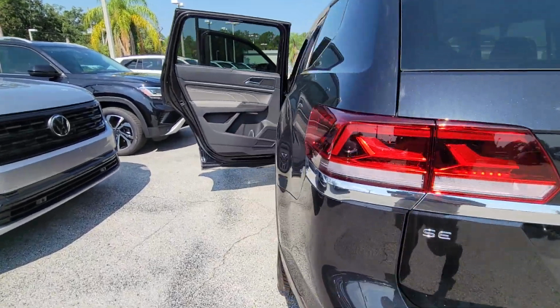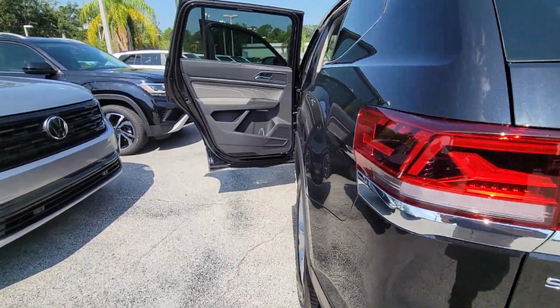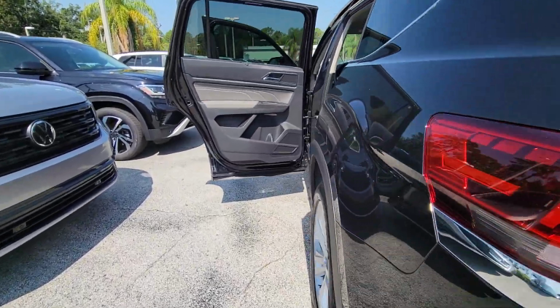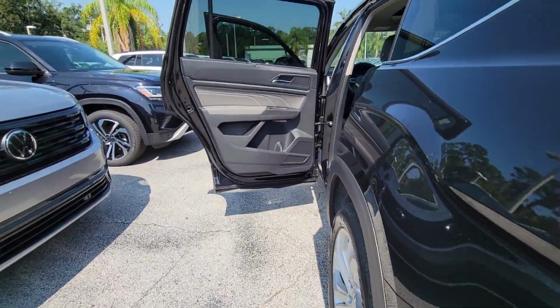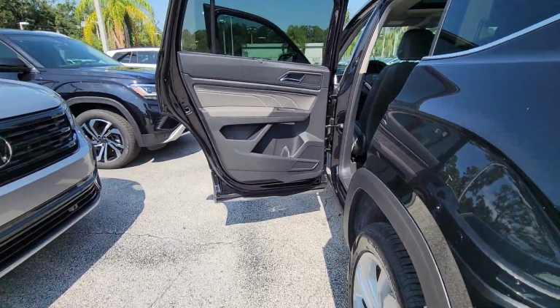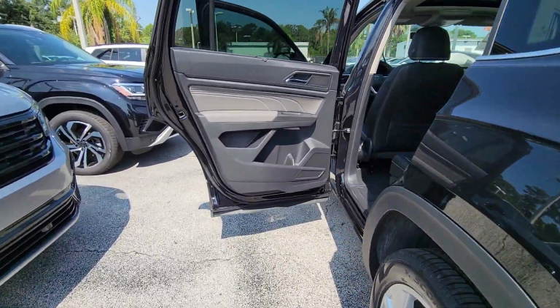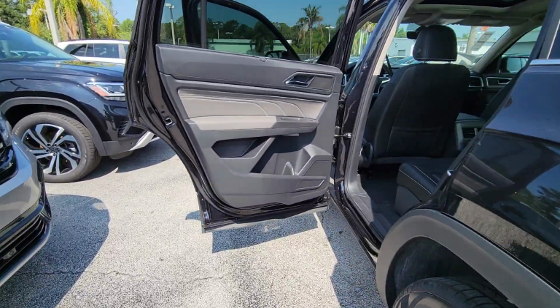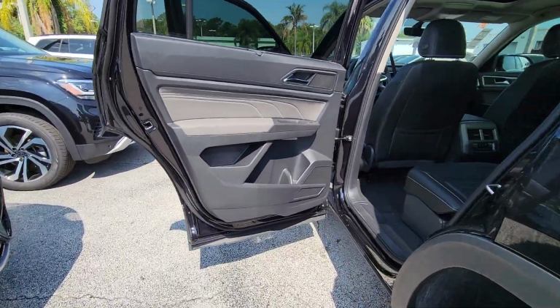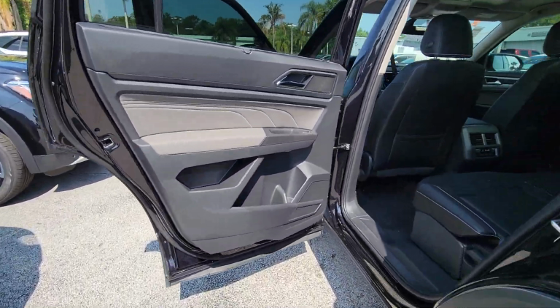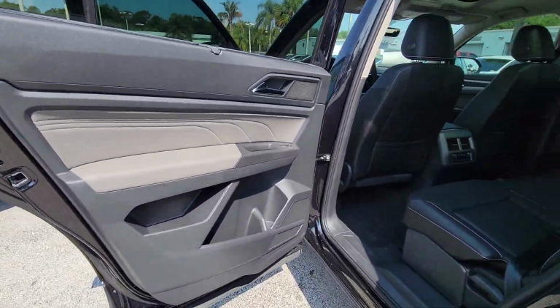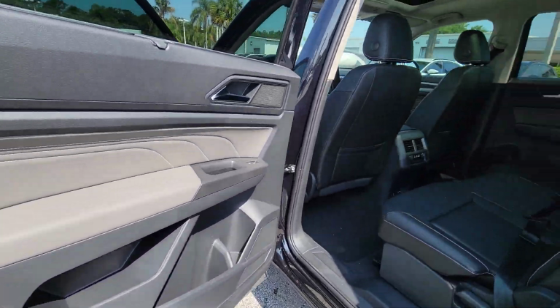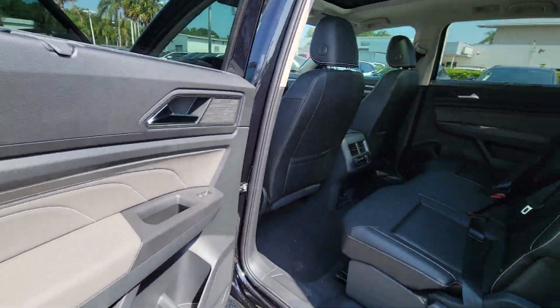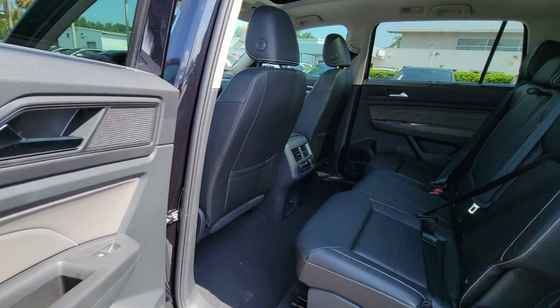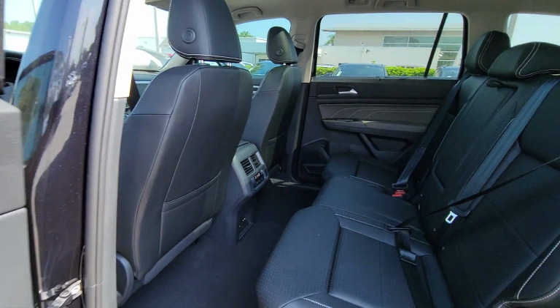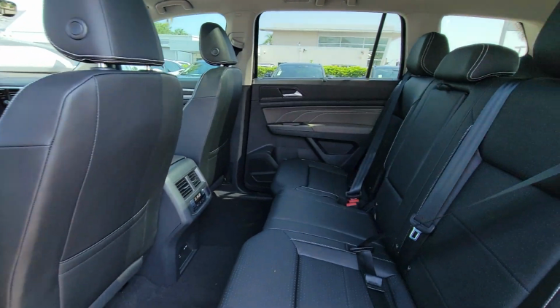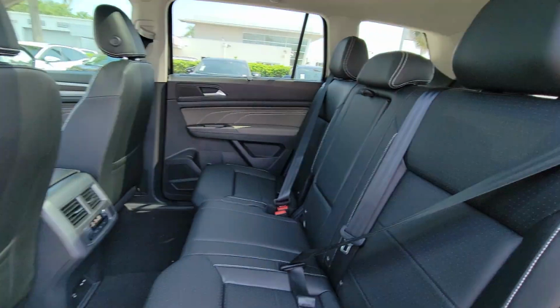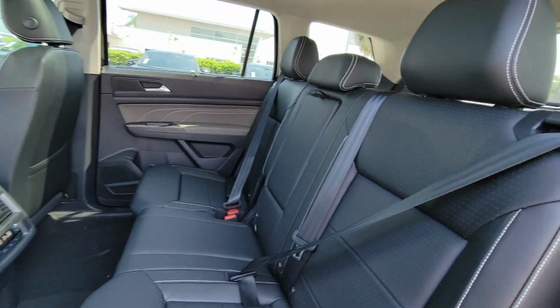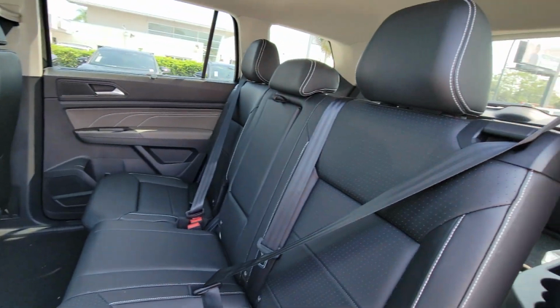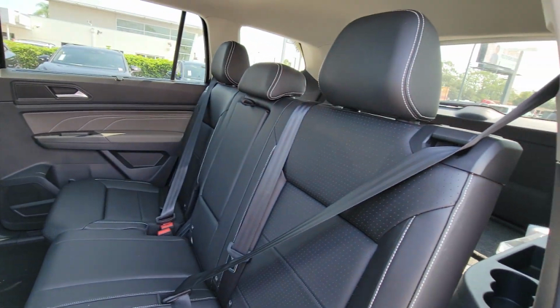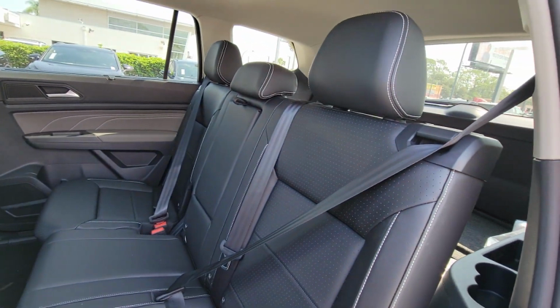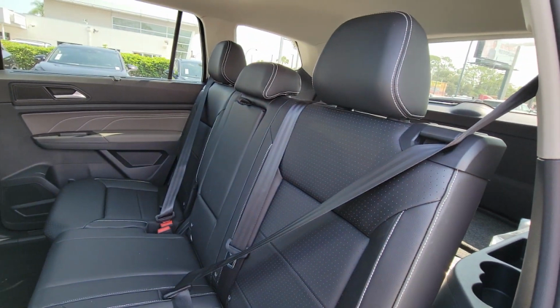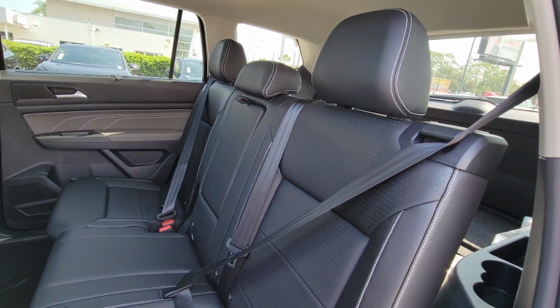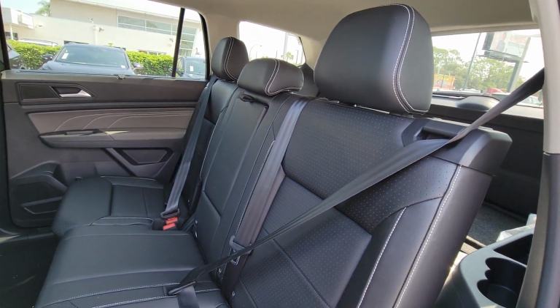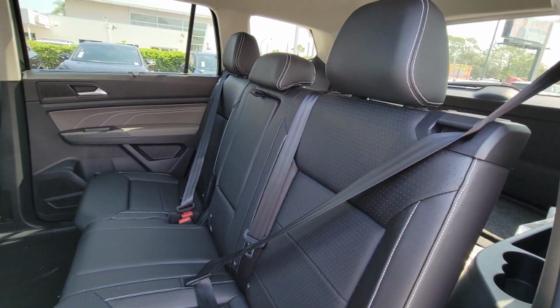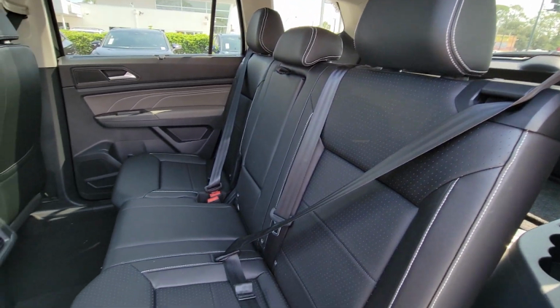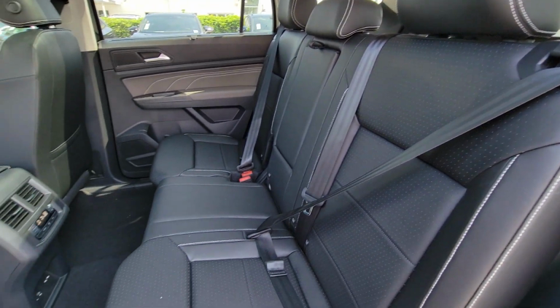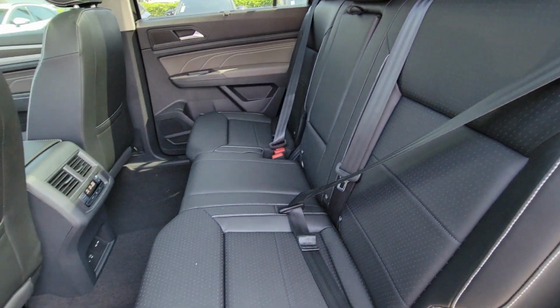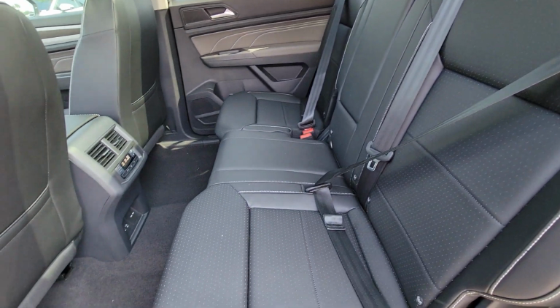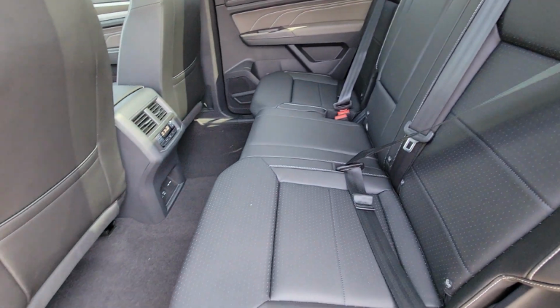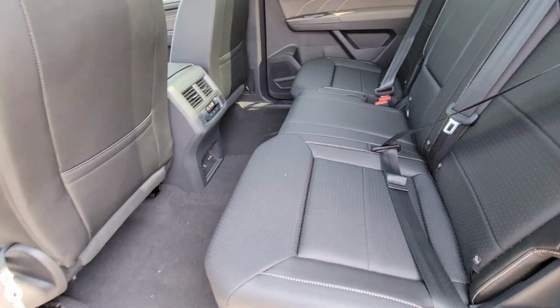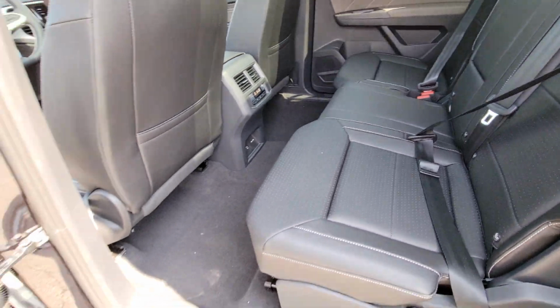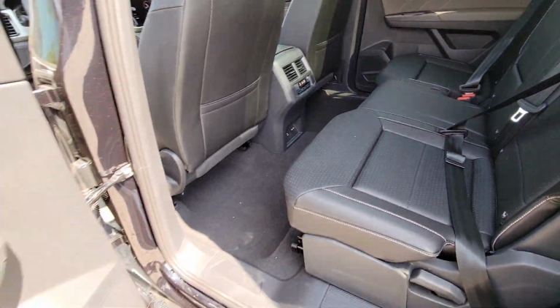Feel prepared for whatever the road has in store in this capable Atlas. Treat yourself to a test drive today. Our staff will toss you the keys and give you an outstanding customer experience.